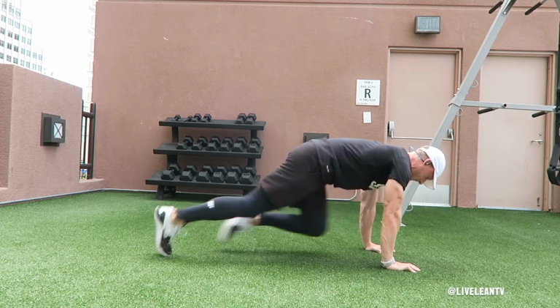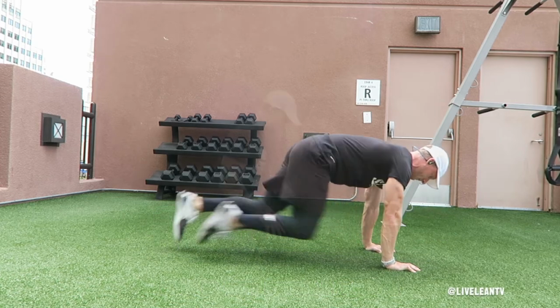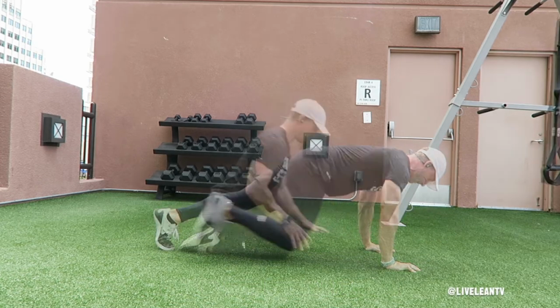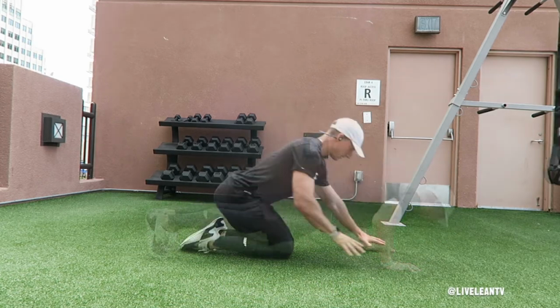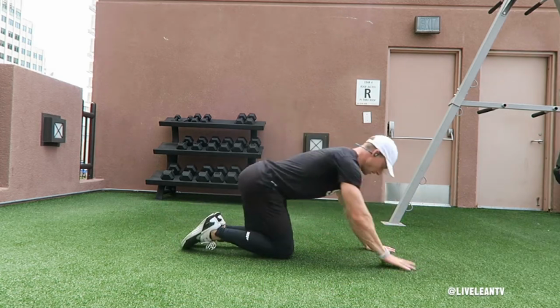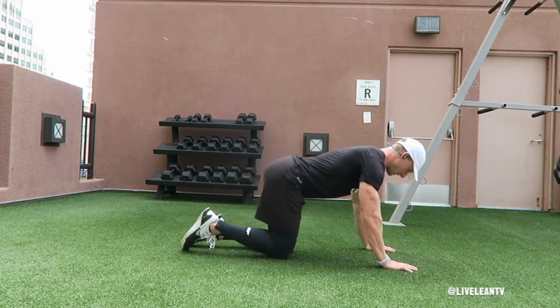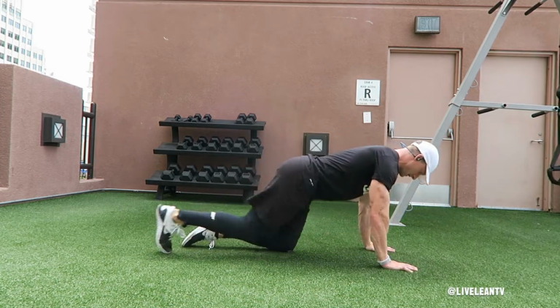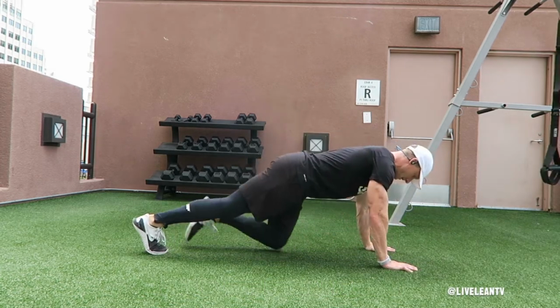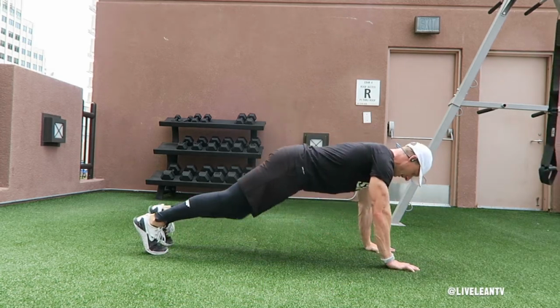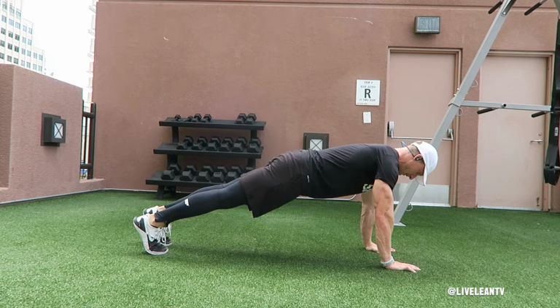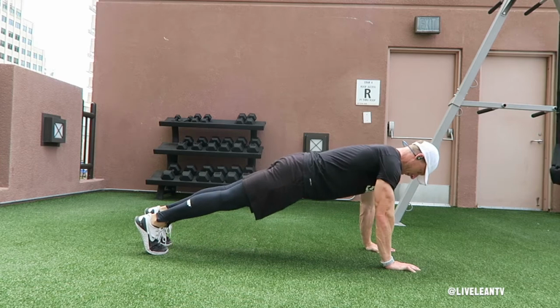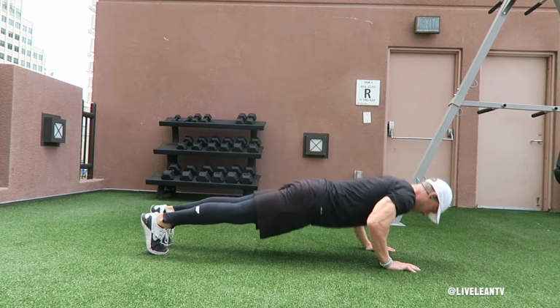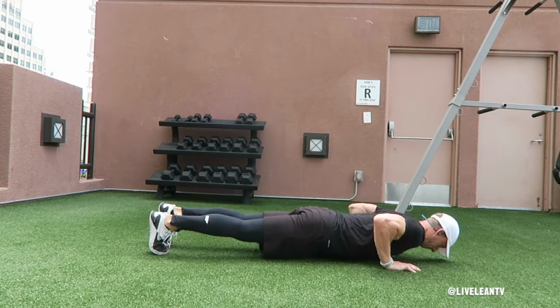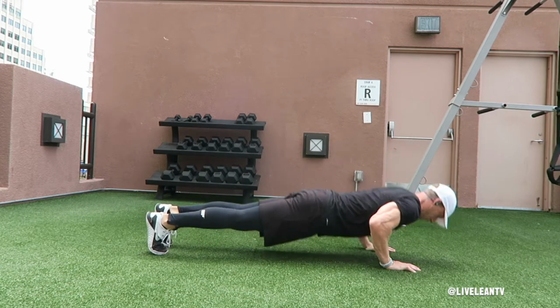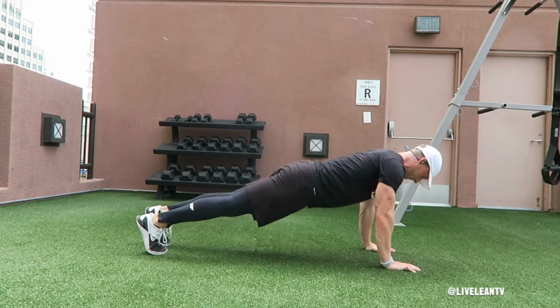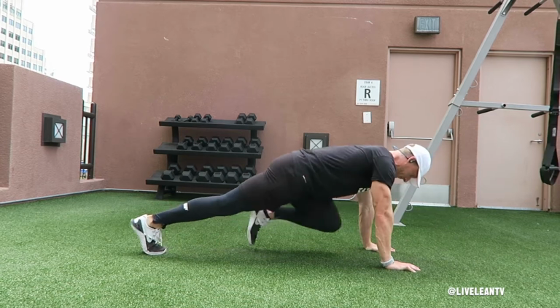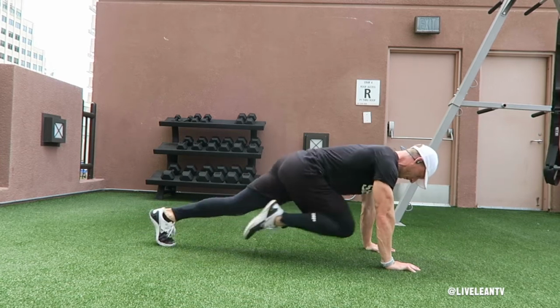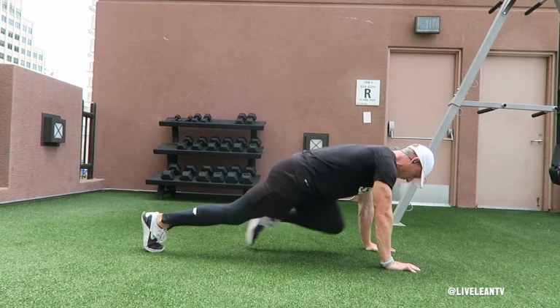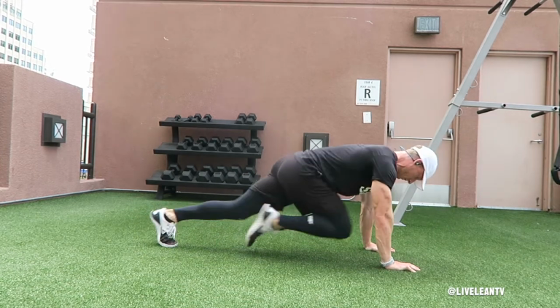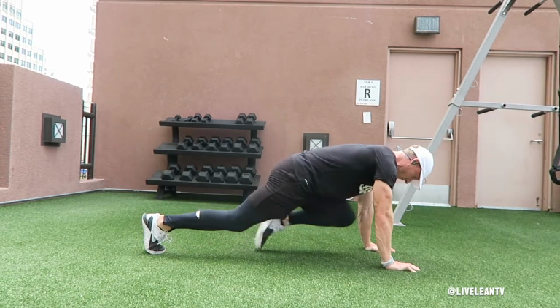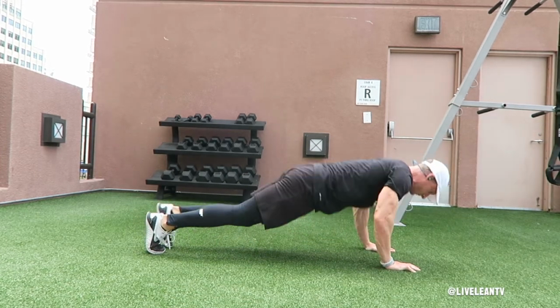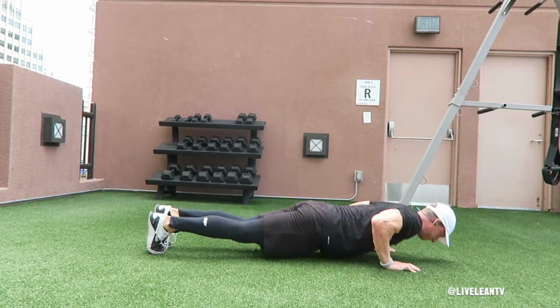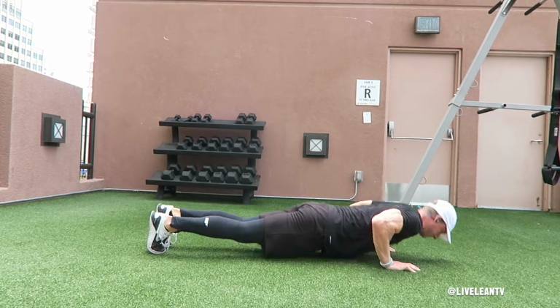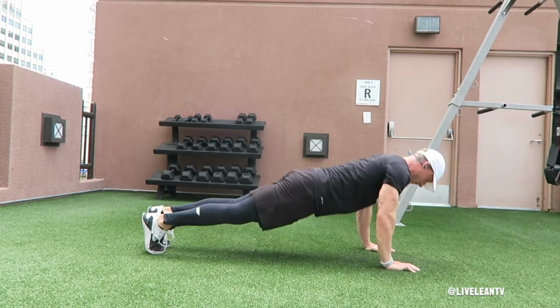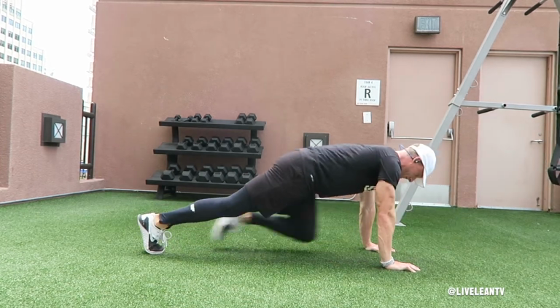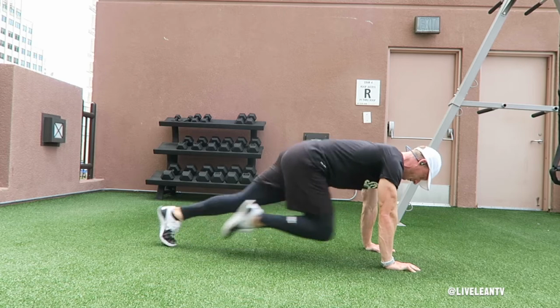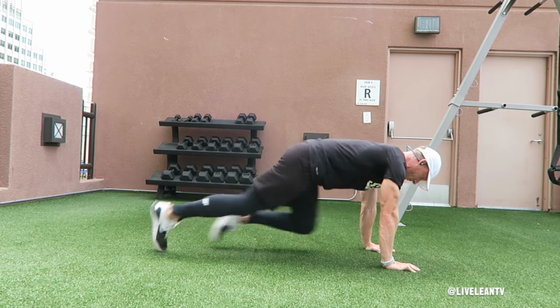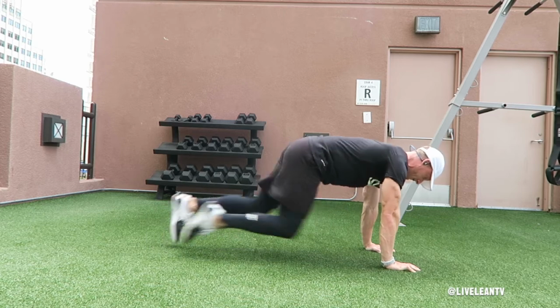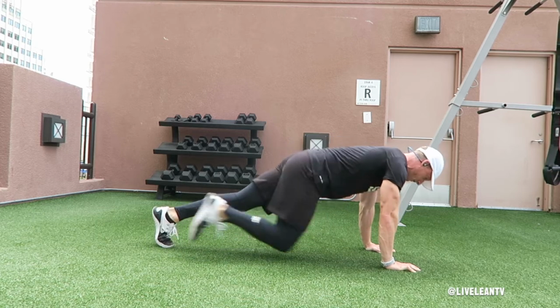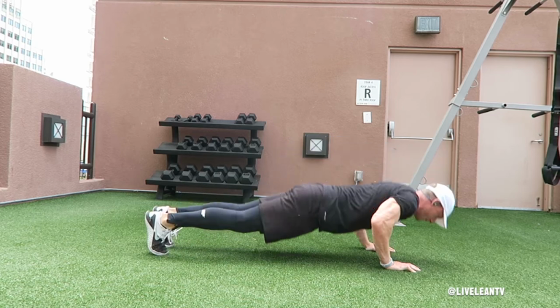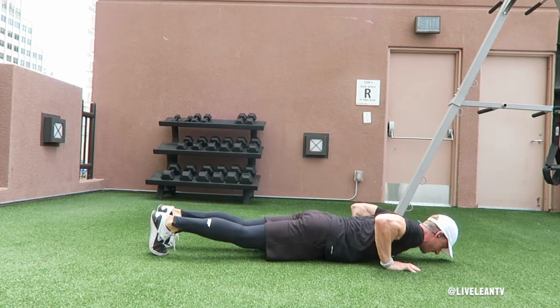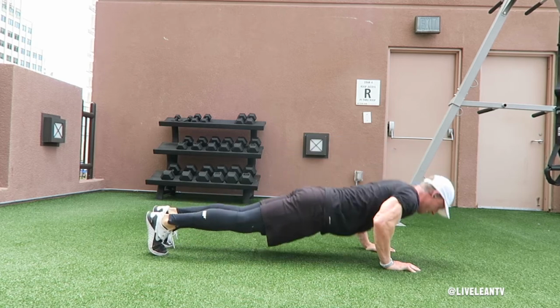To get started, get into a push-up position by placing your hands shoulder-width apart, then bend your elbows to lower your chest to just a few inches off the floor, keeping your body straight as a board. Press the floor away from you to get back to the top of the push-up.